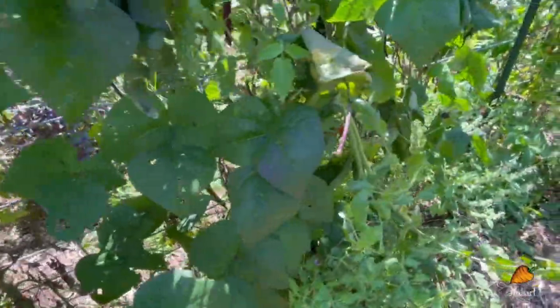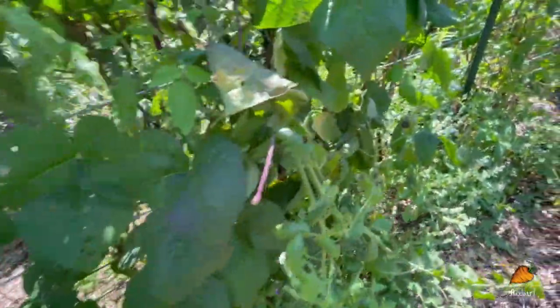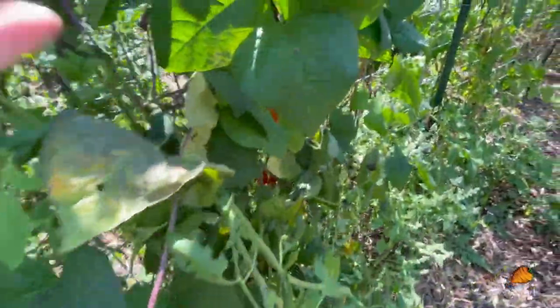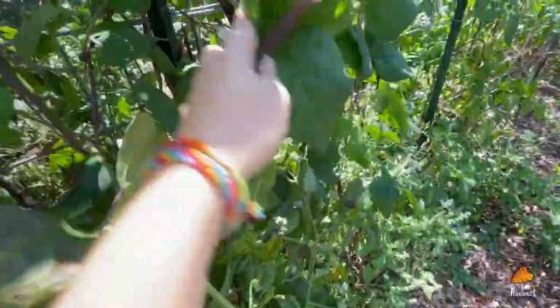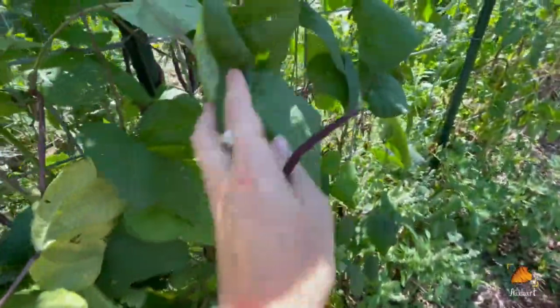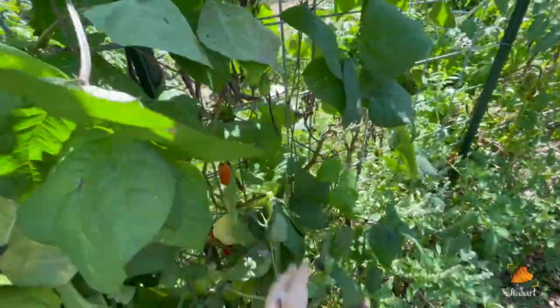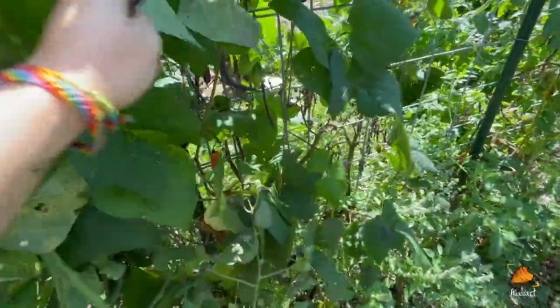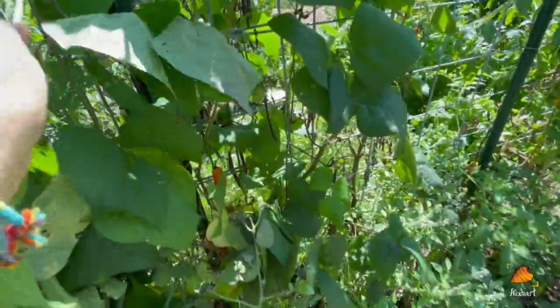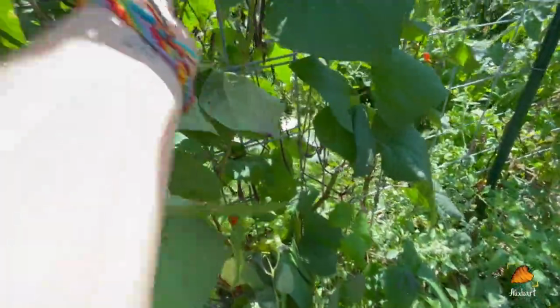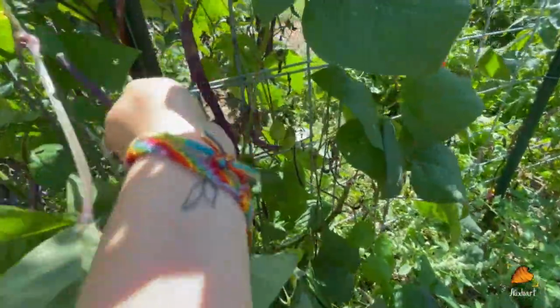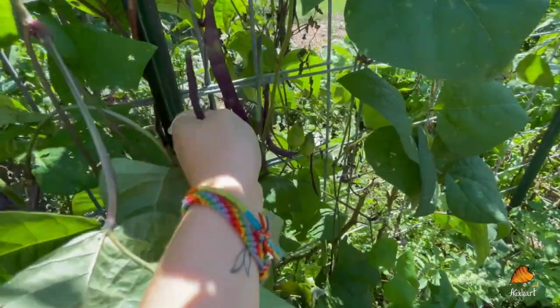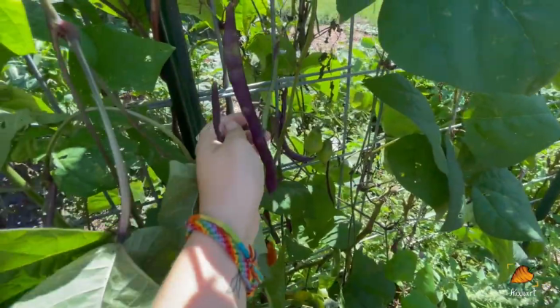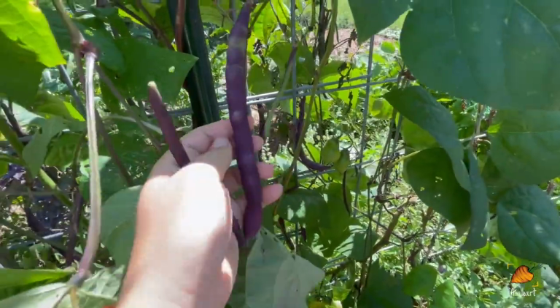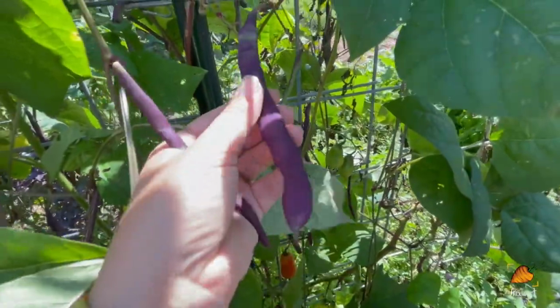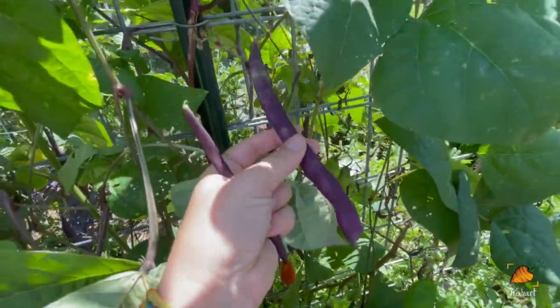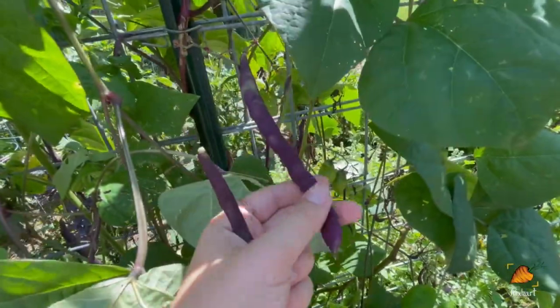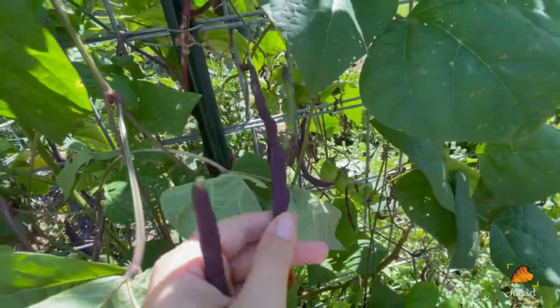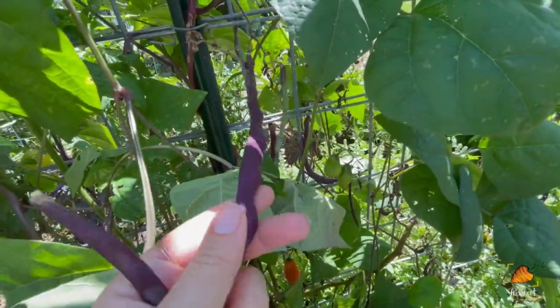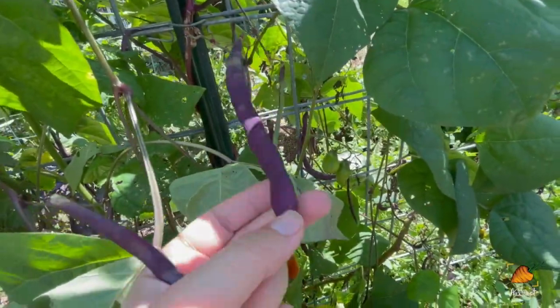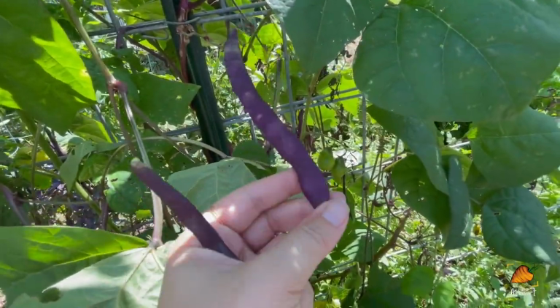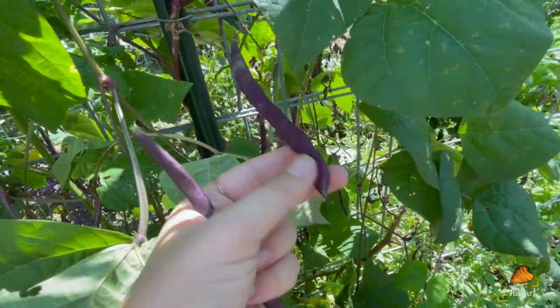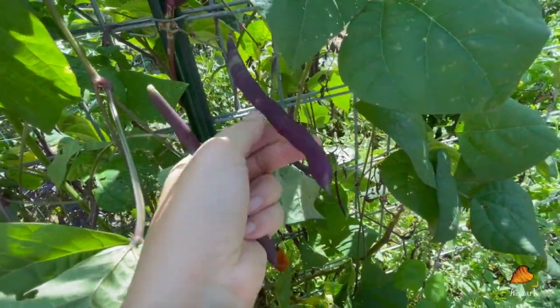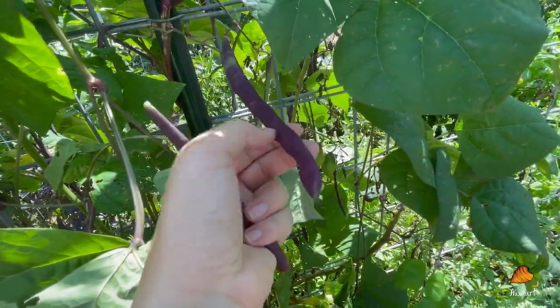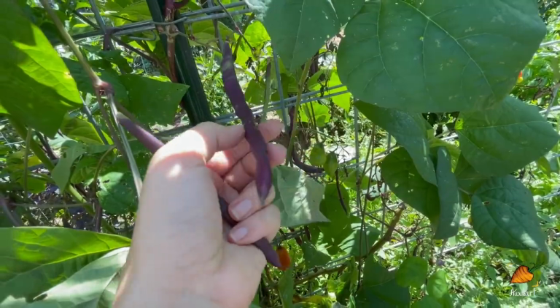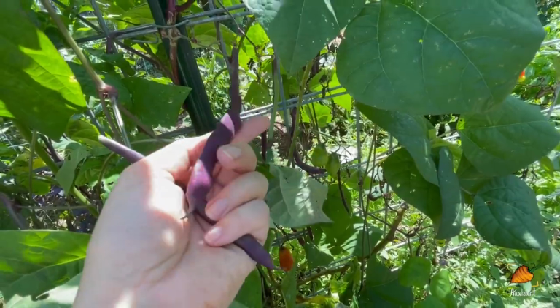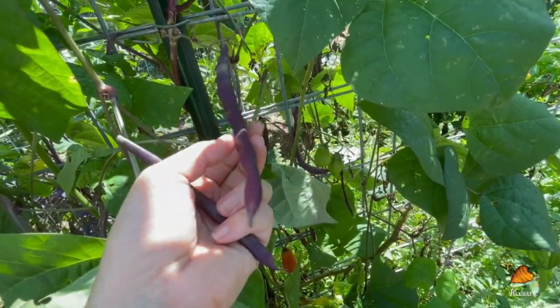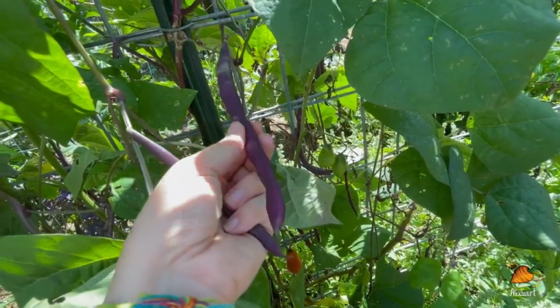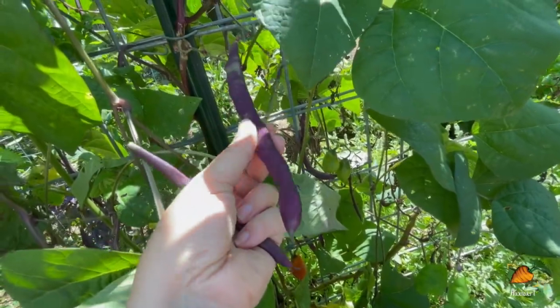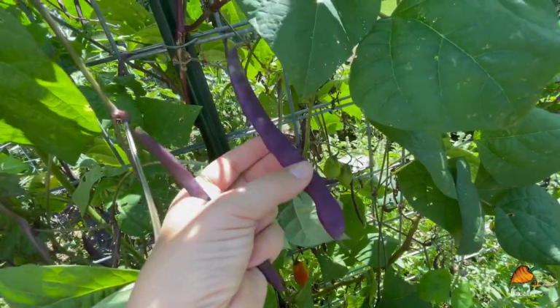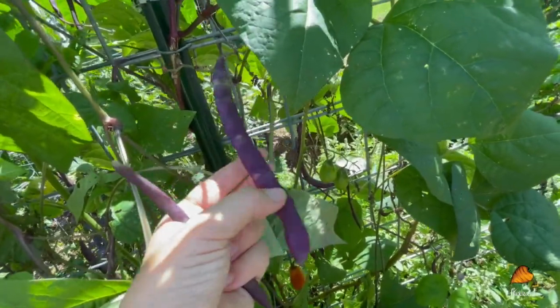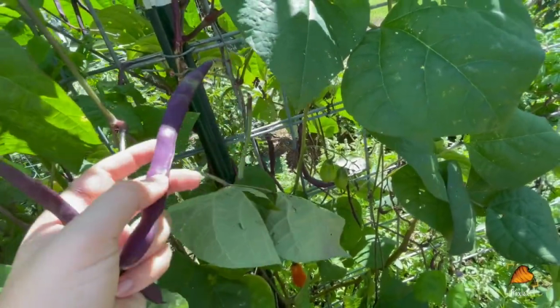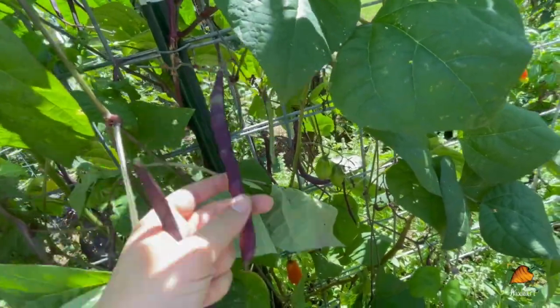There are so many more beans. I actually have some that I had to leave because I missed them and they got too big to eat. So these are going to continue developing and I'm going to pull dried beans from them.